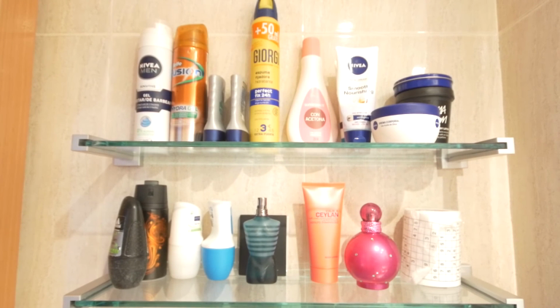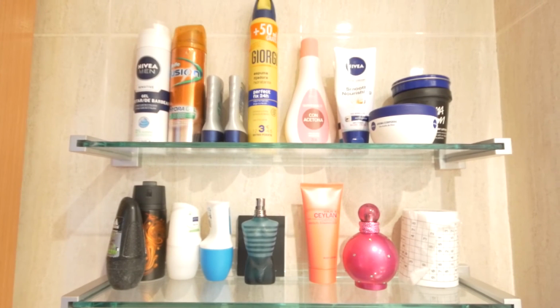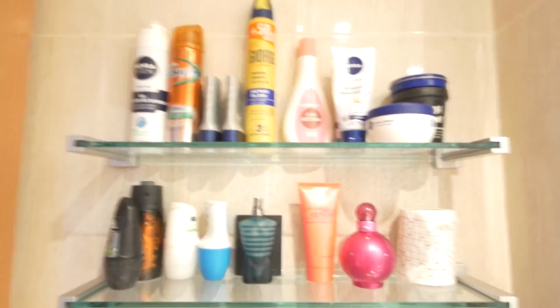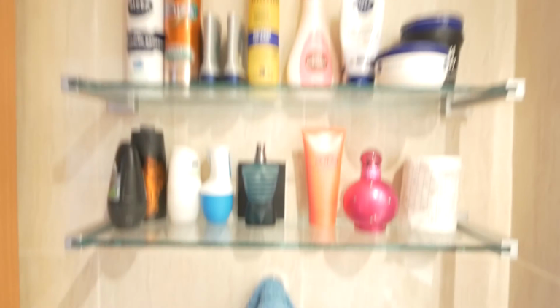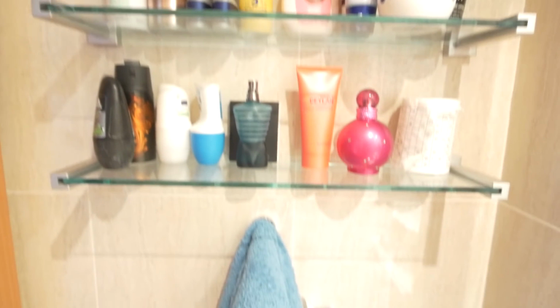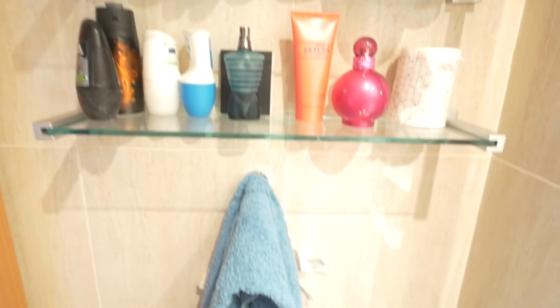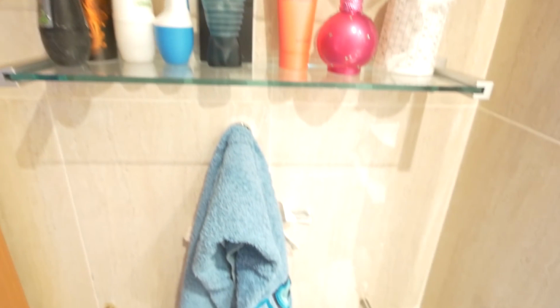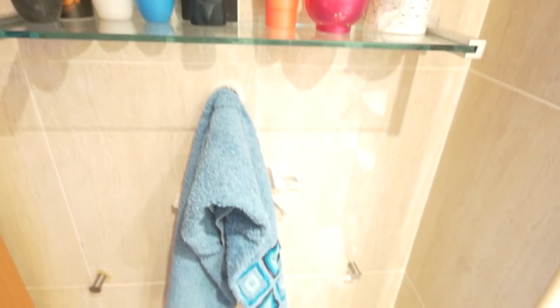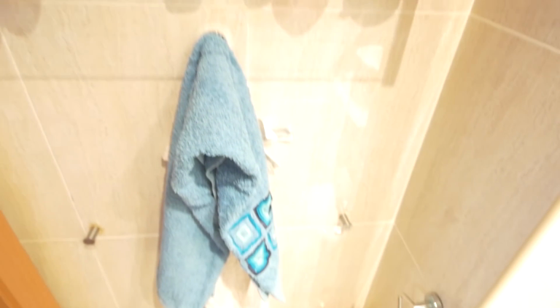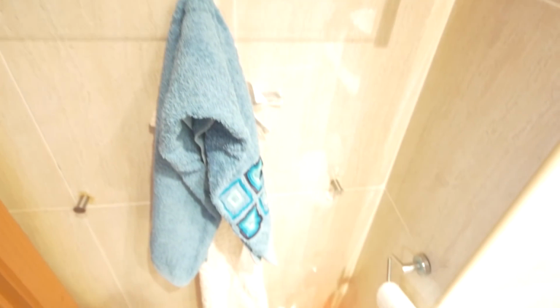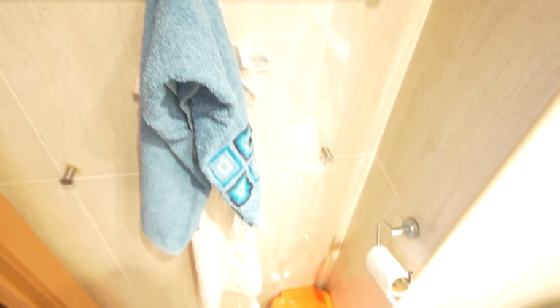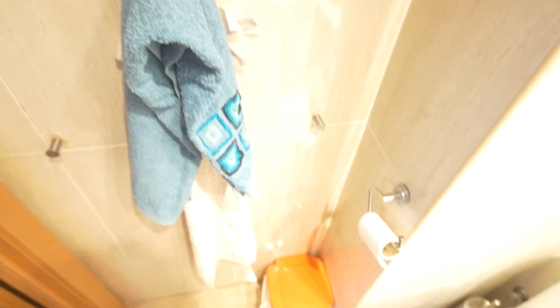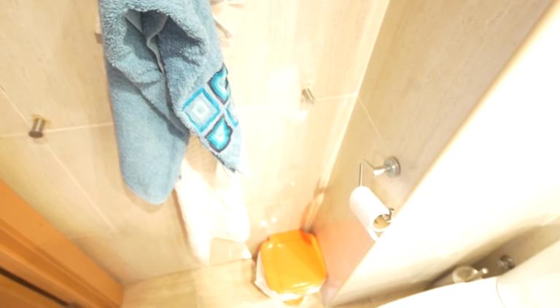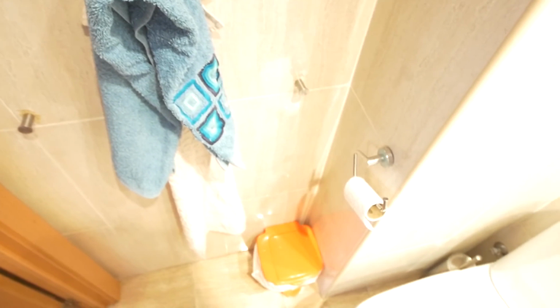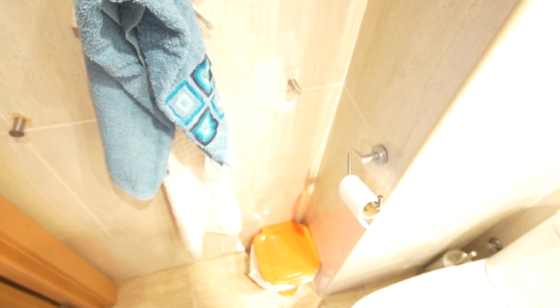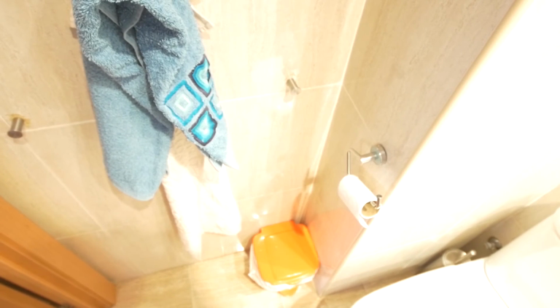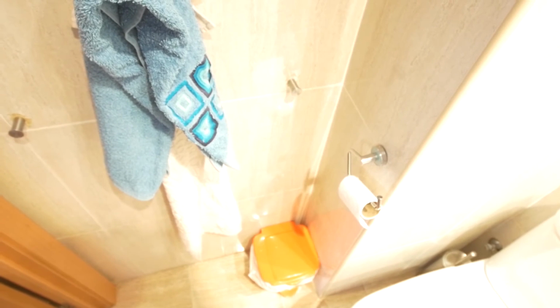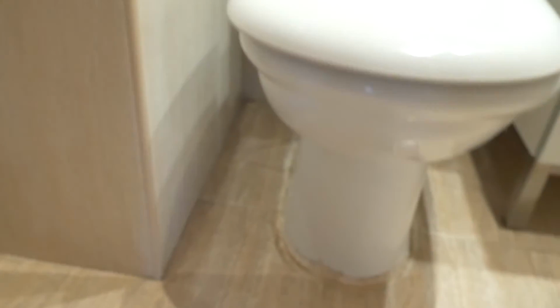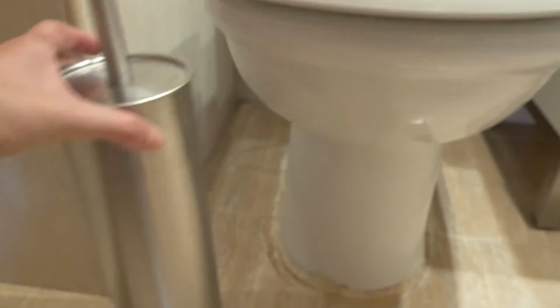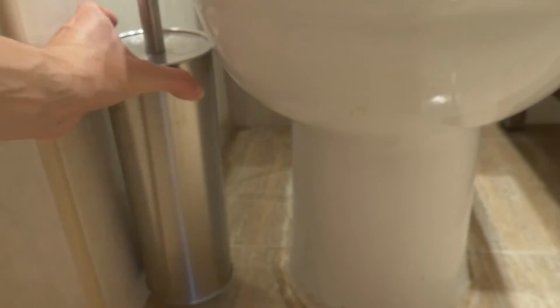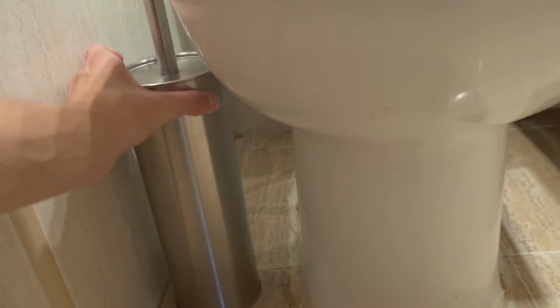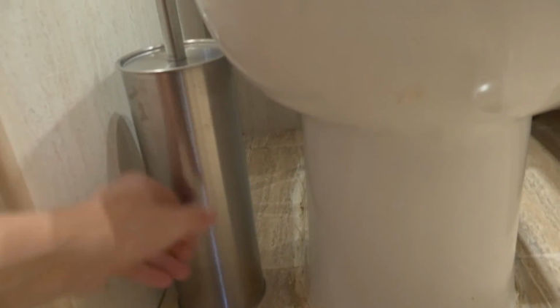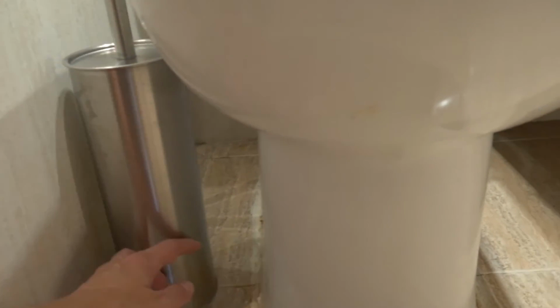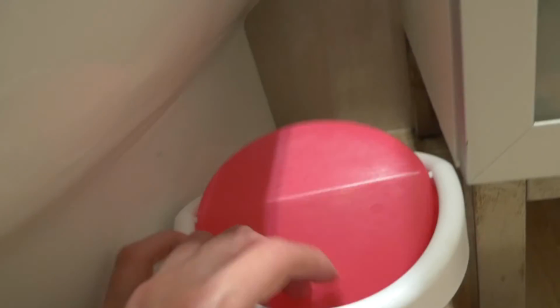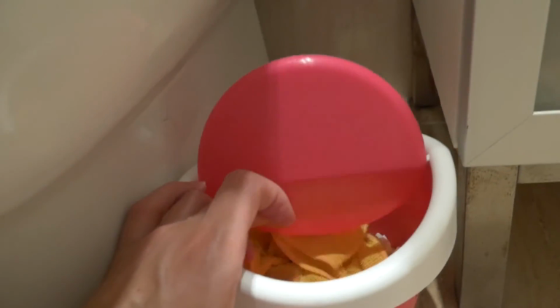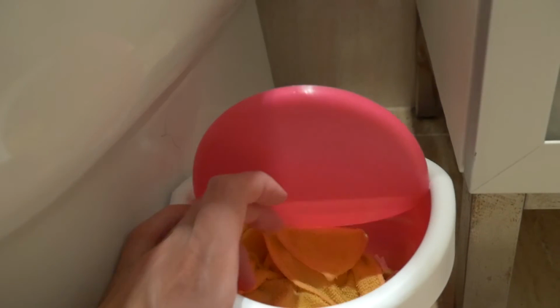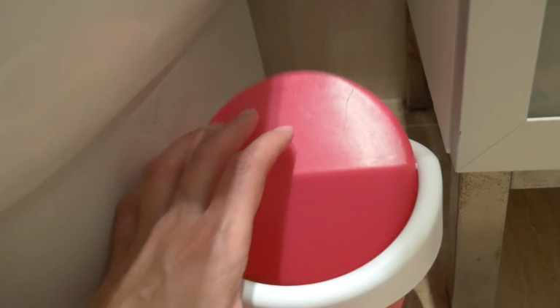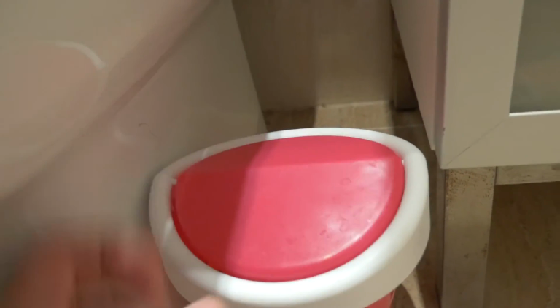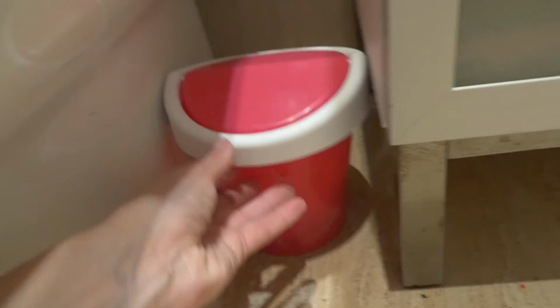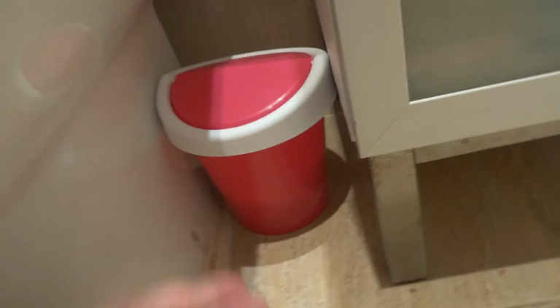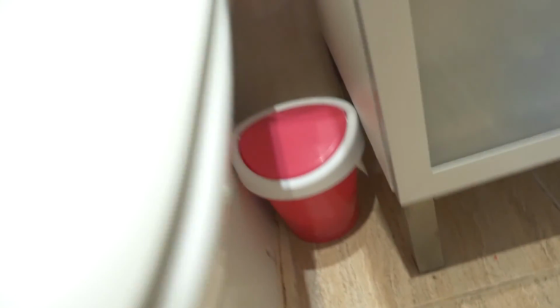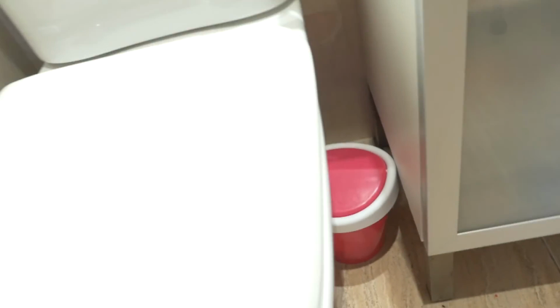Down below the shelves are the towels and other stuff that every bathroom has. And here in this cube I keep all the stuff to clean only the bathroom.